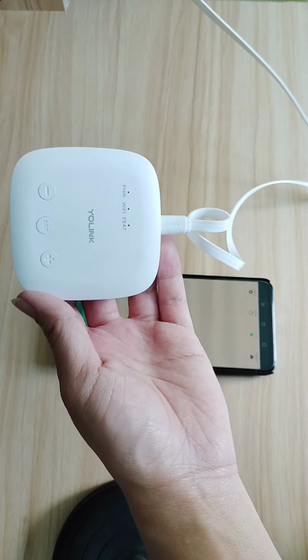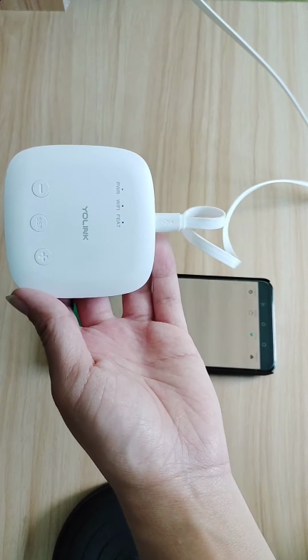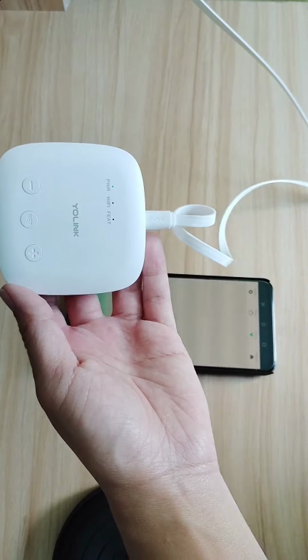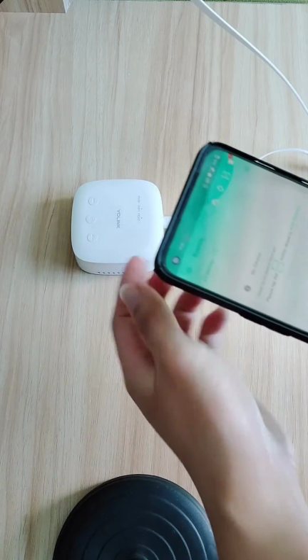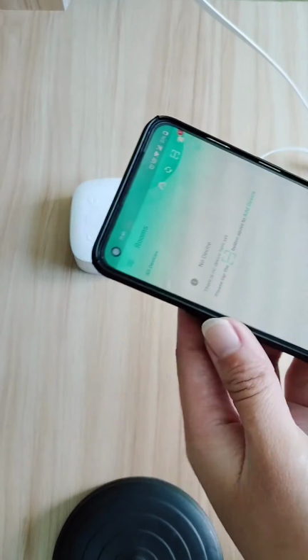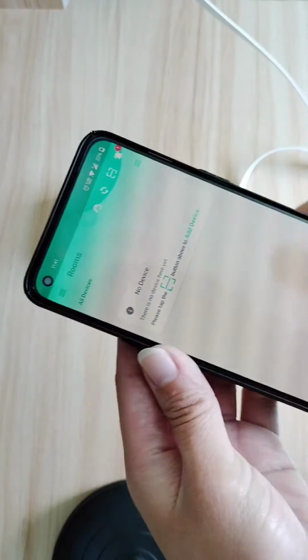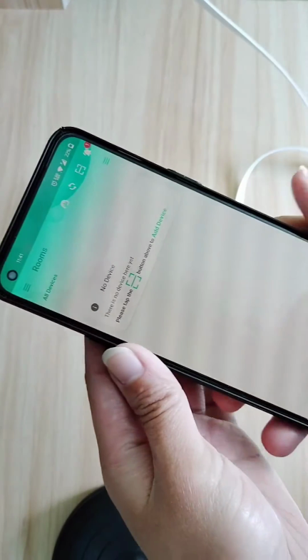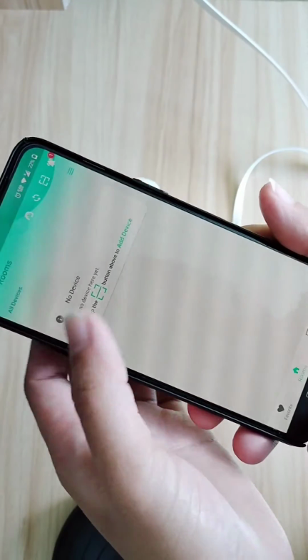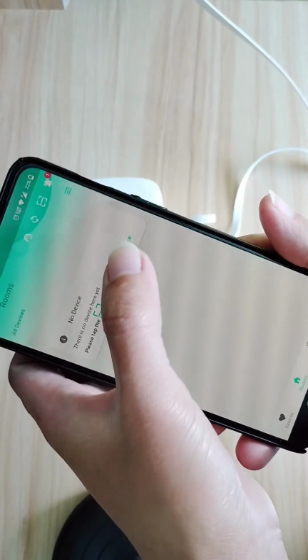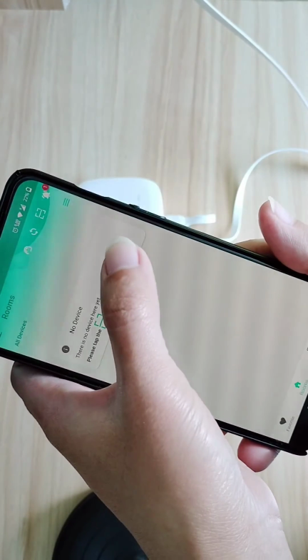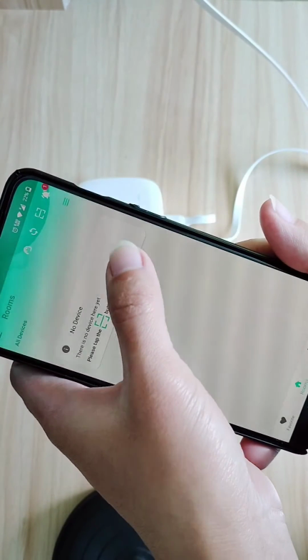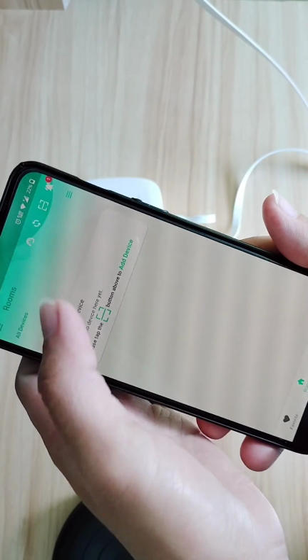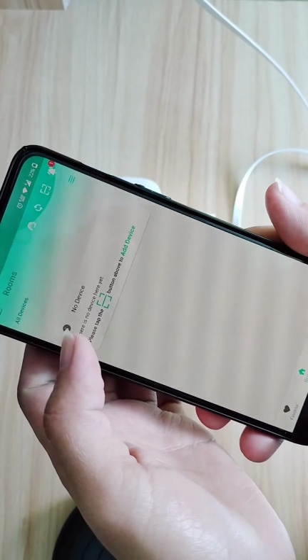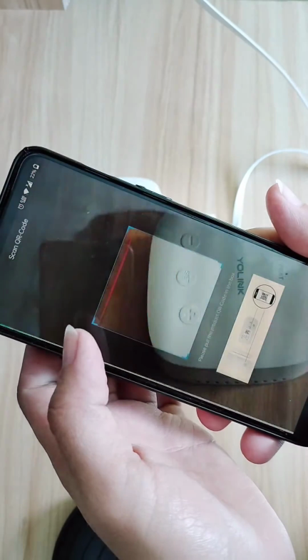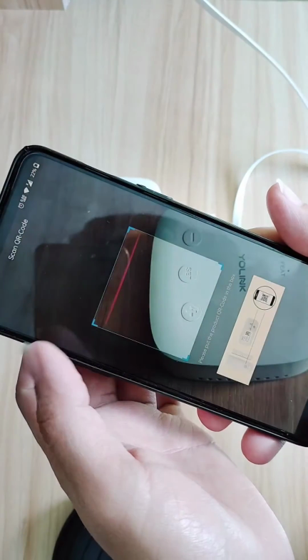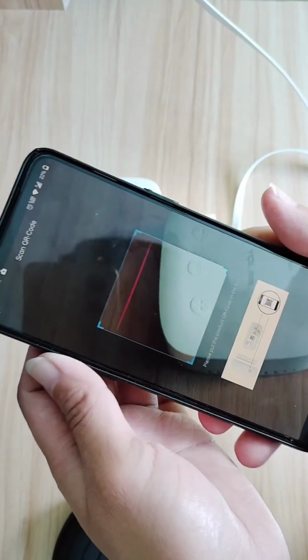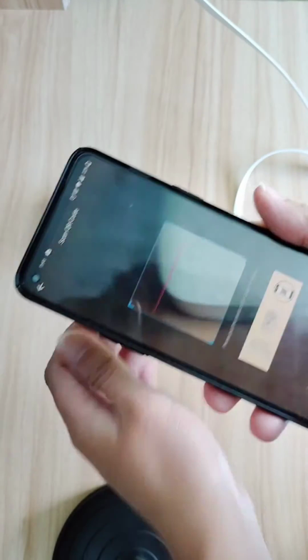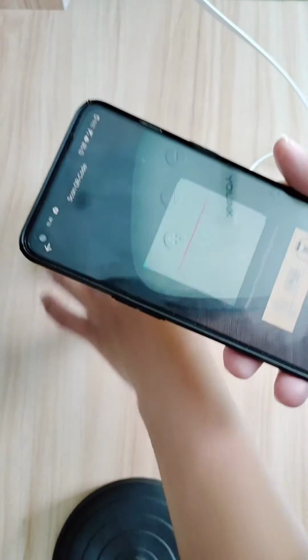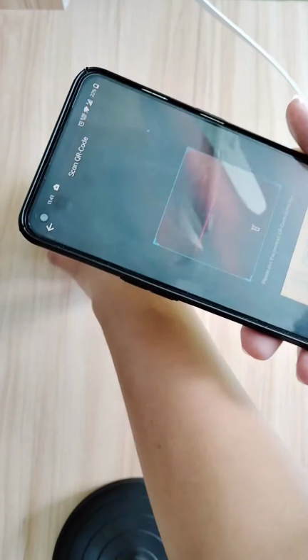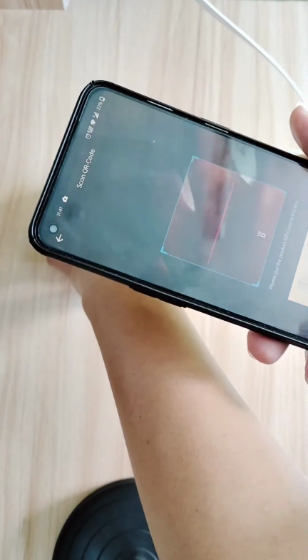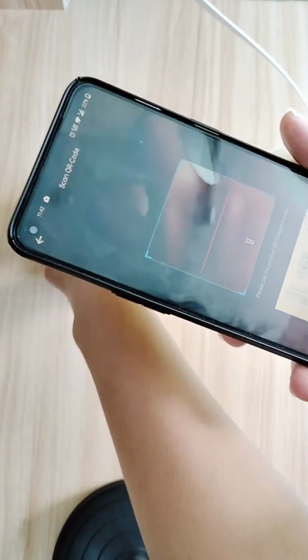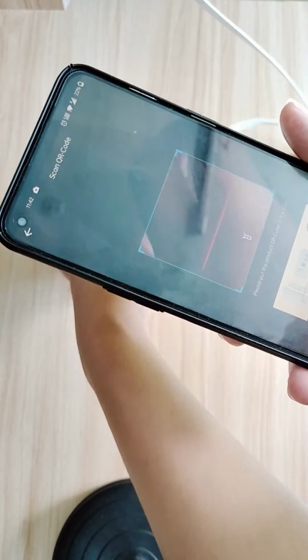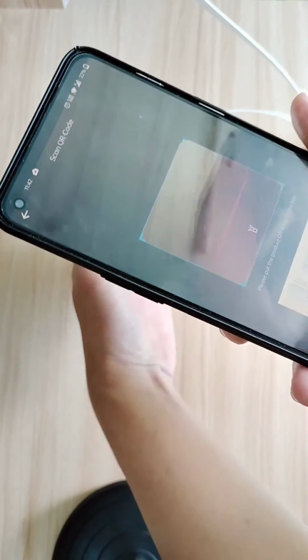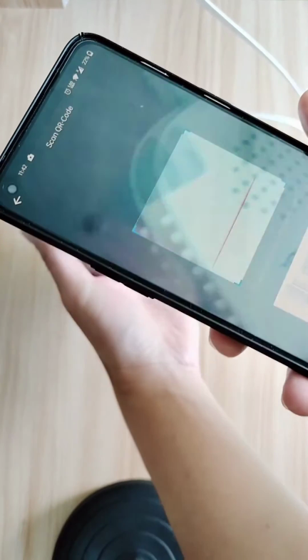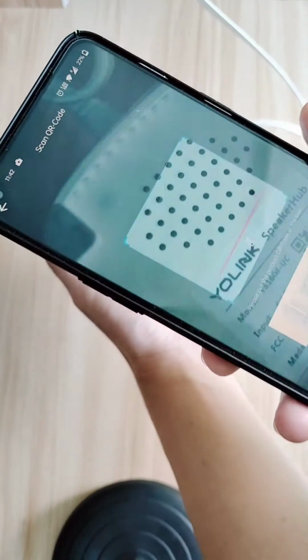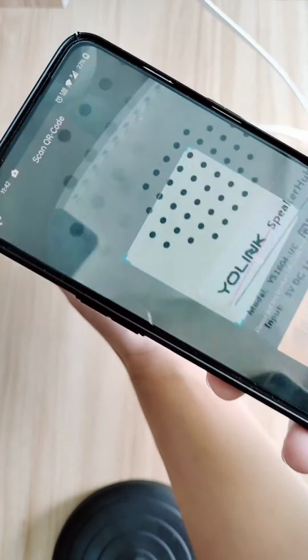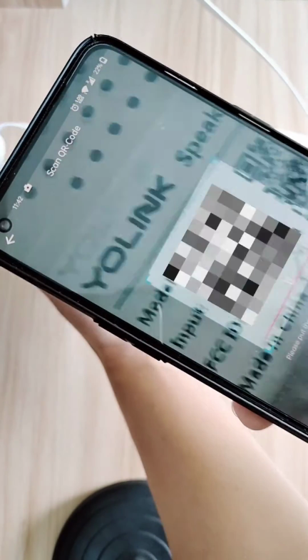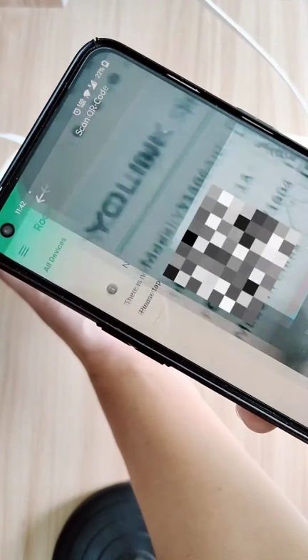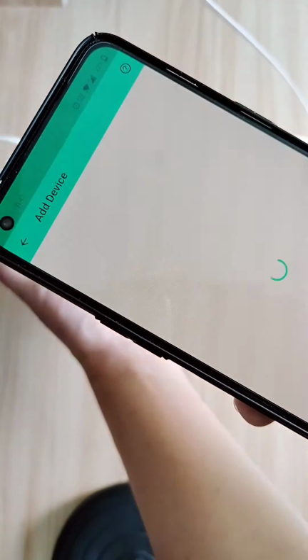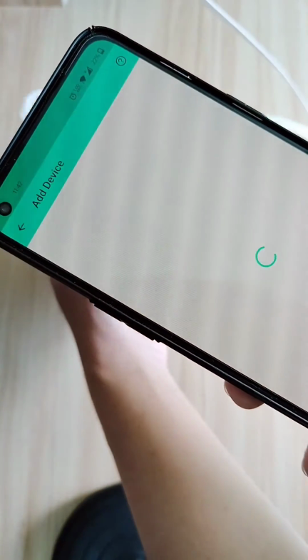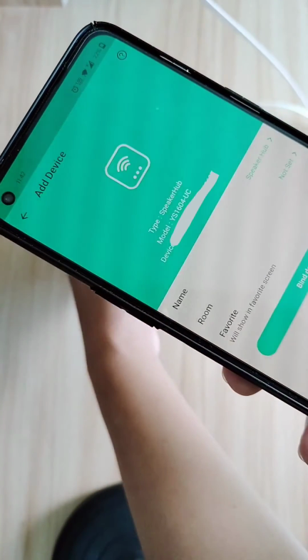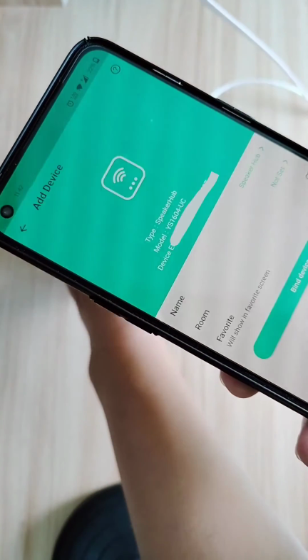Using the scanner on your Yolink app, scan the QR code at the back of your Yolink speaker hub and bind it to your account.